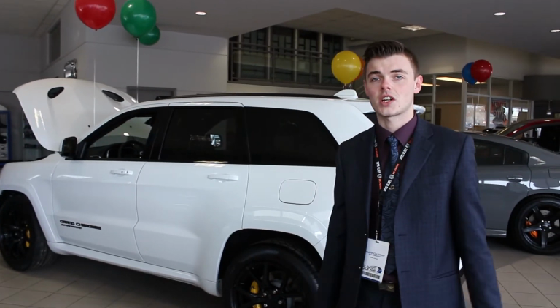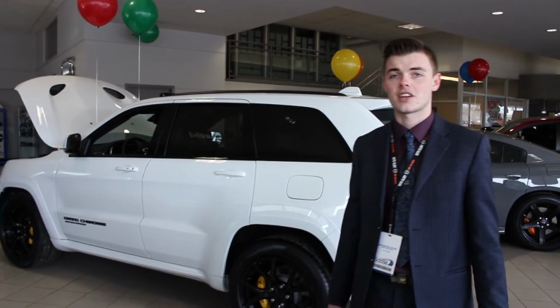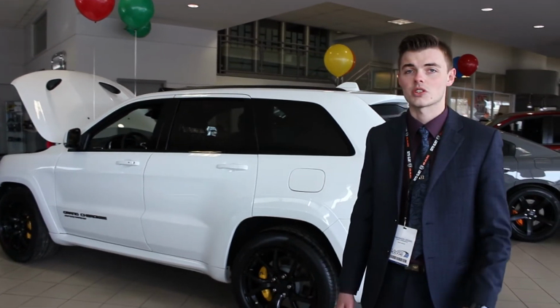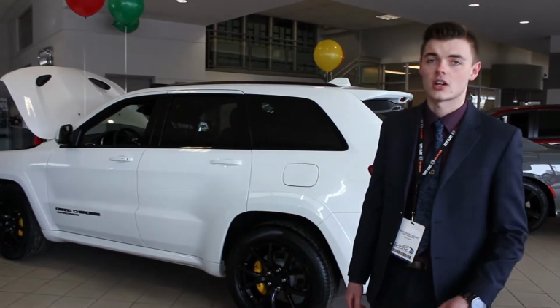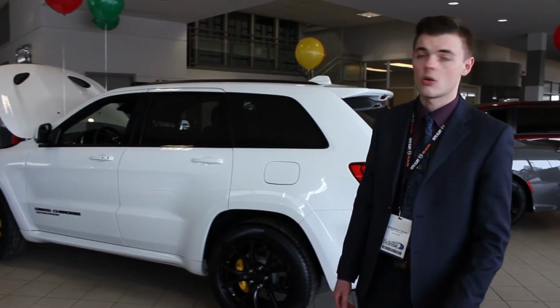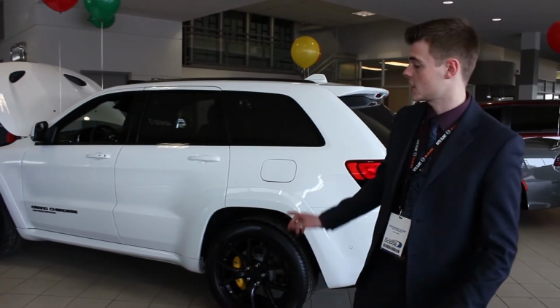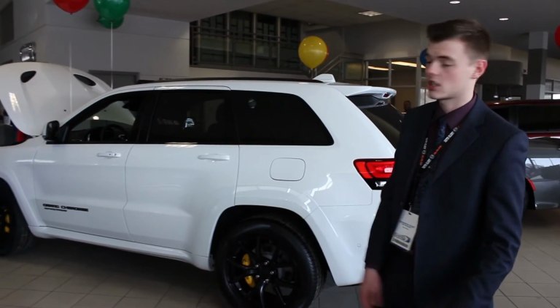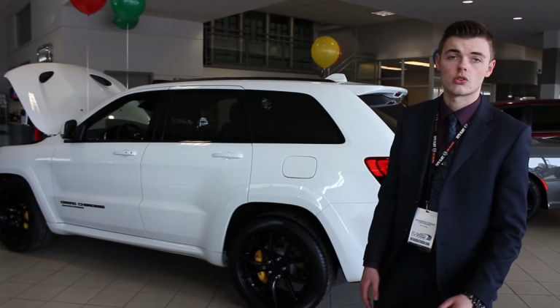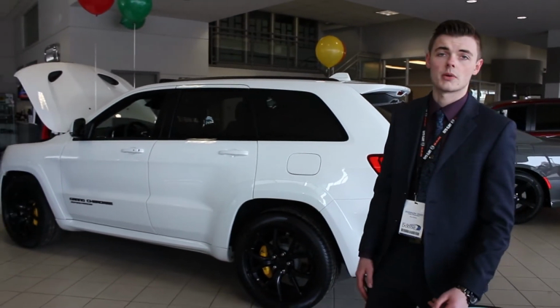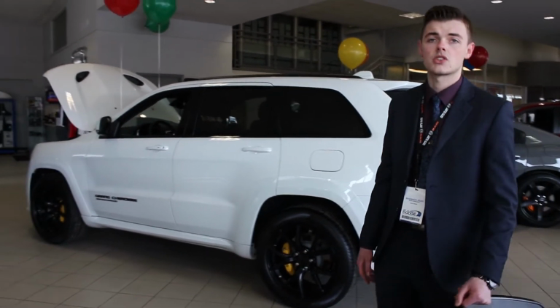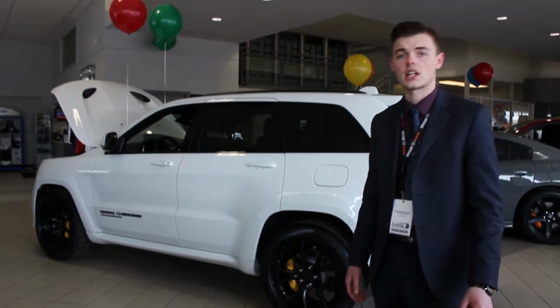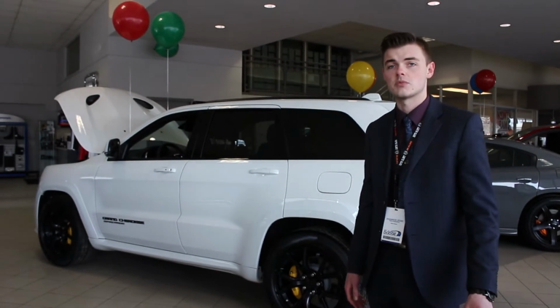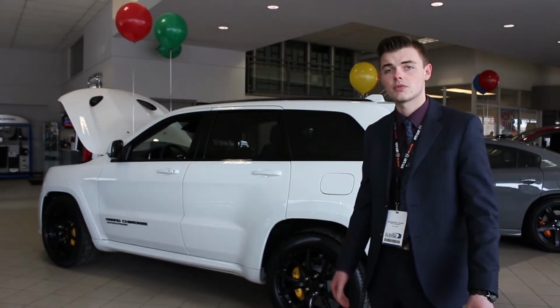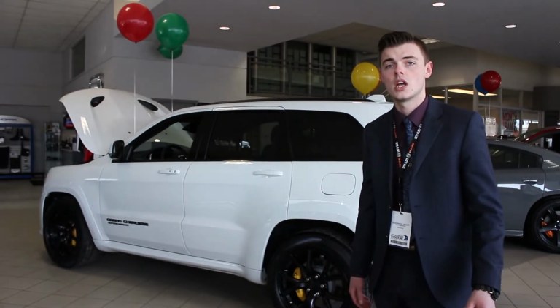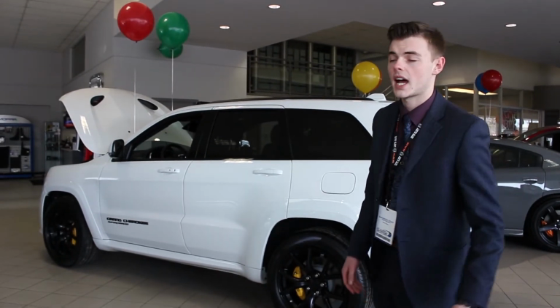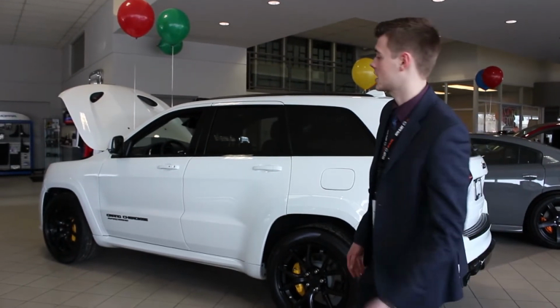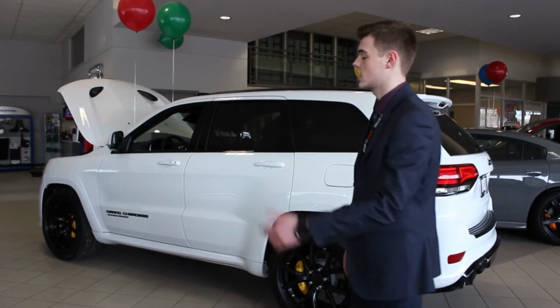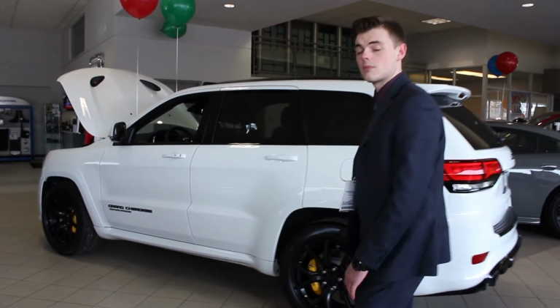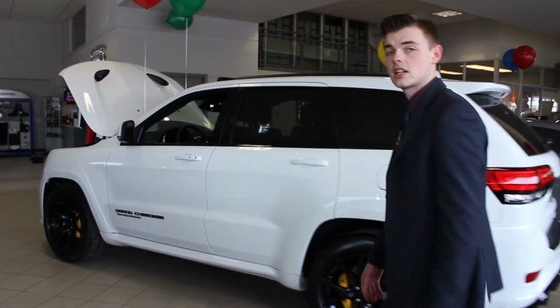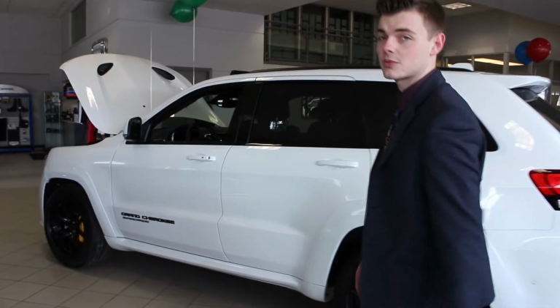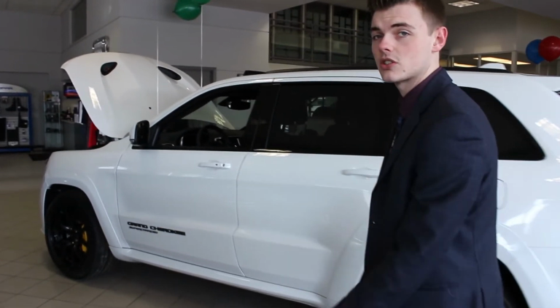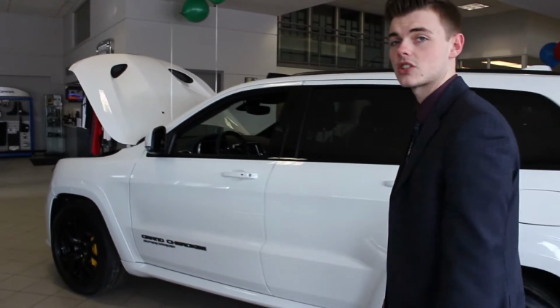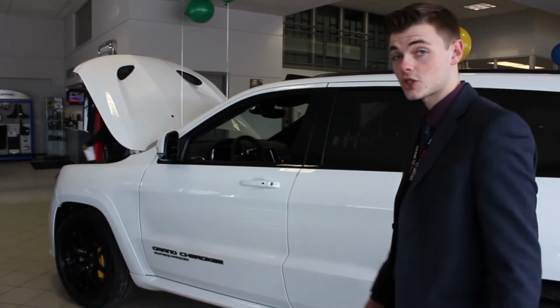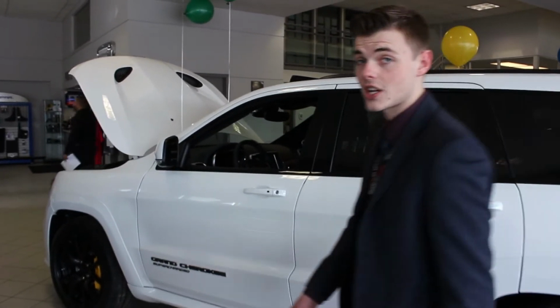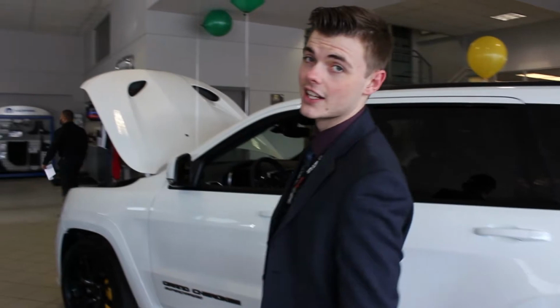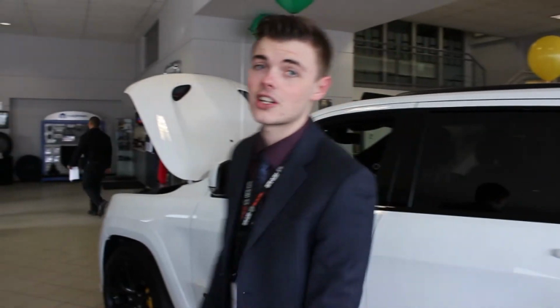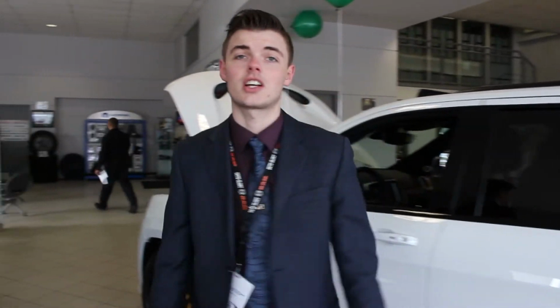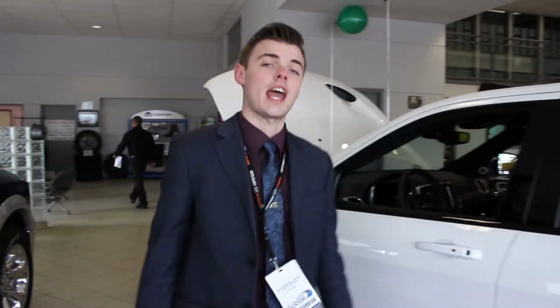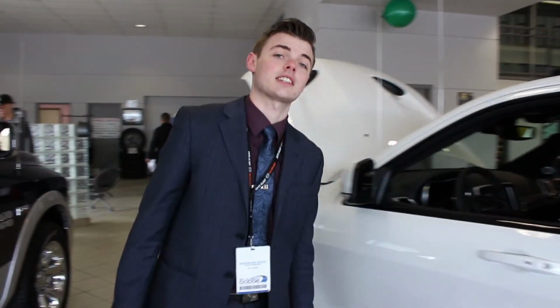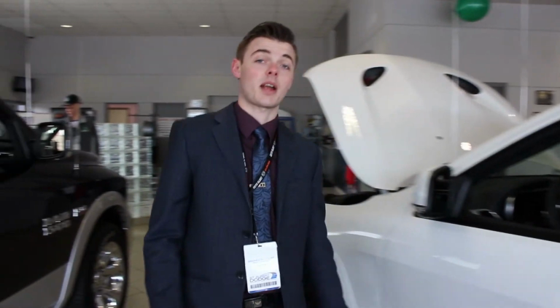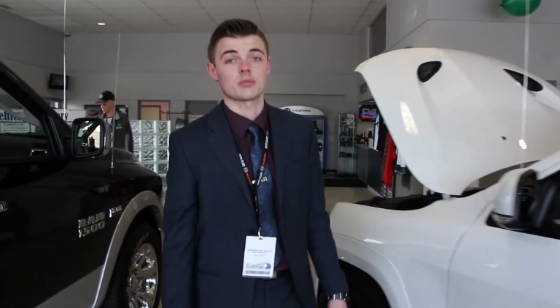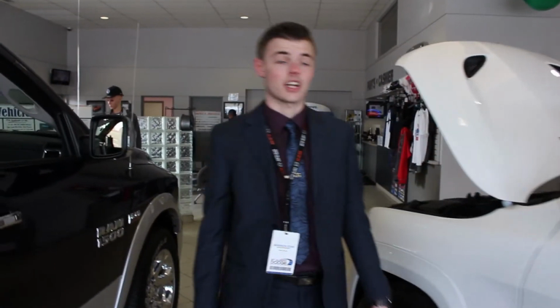707 horsepower. There's another one in our showroom — come on down, check it out. It's beautiful. It has the big 6.2 liter supercharged Hellcat engine under the hood, and it is a spectacle to be looking at.